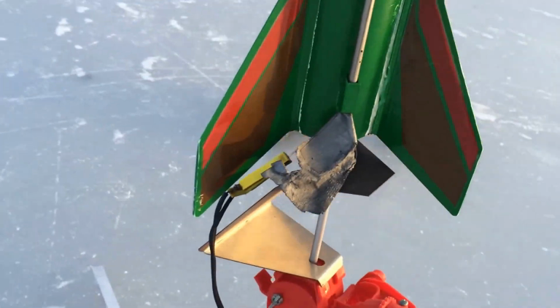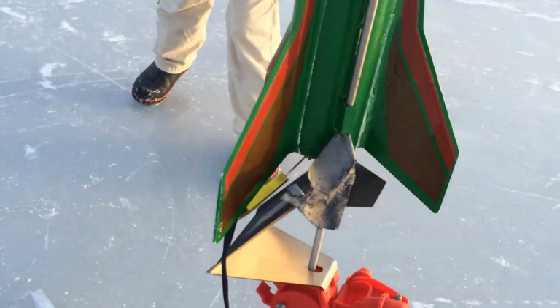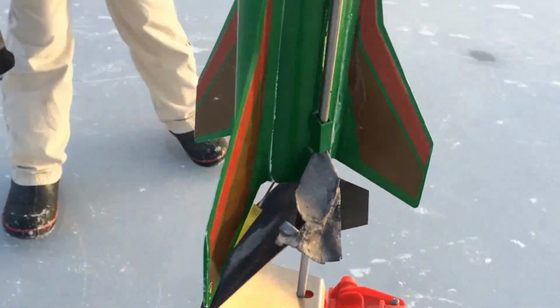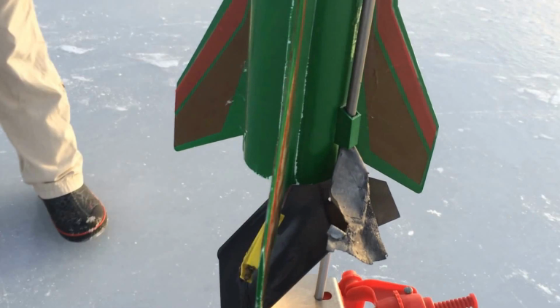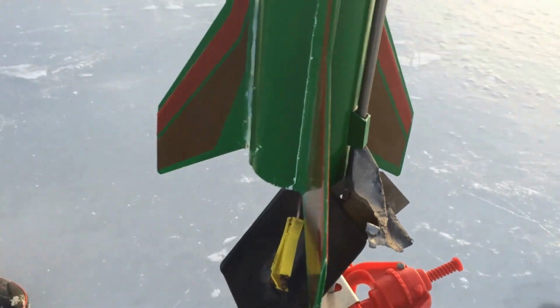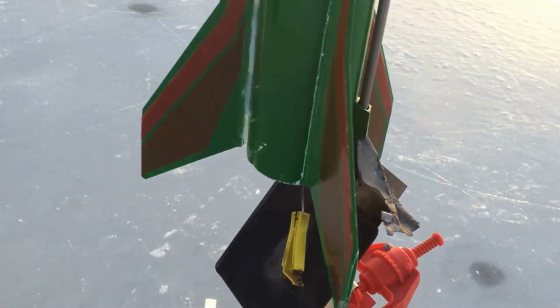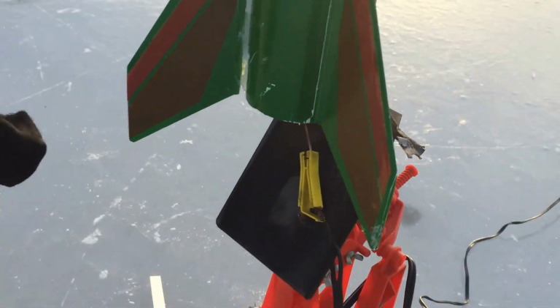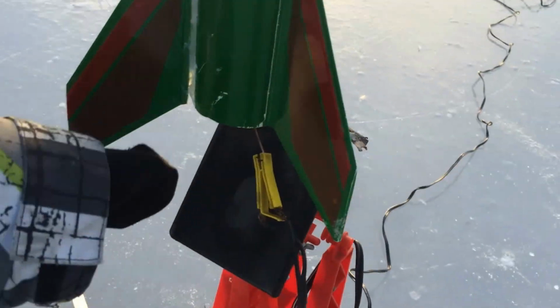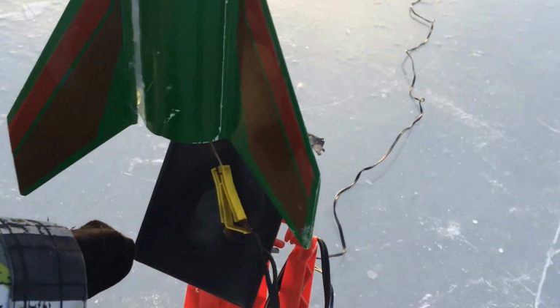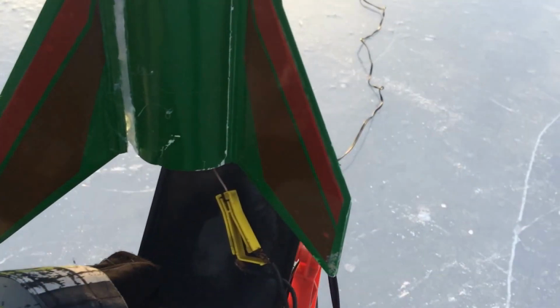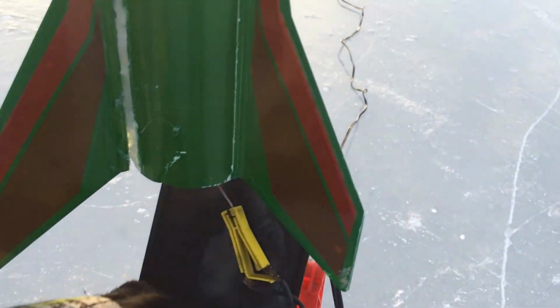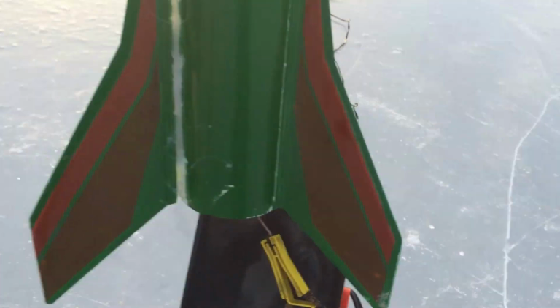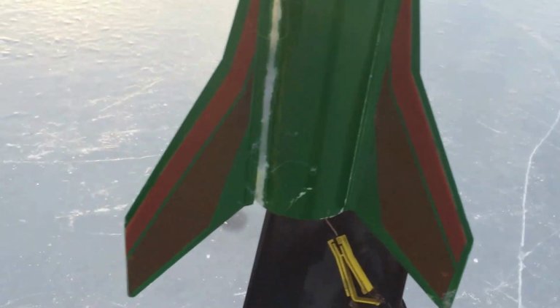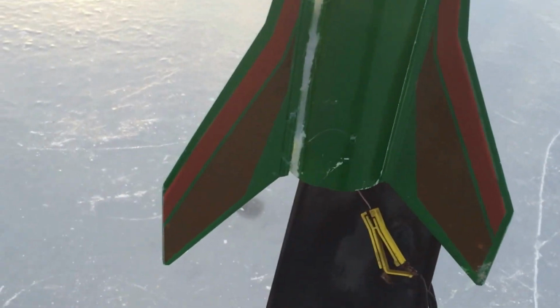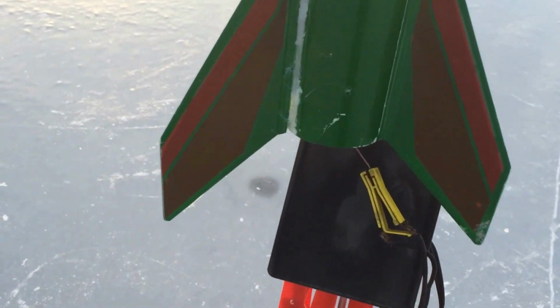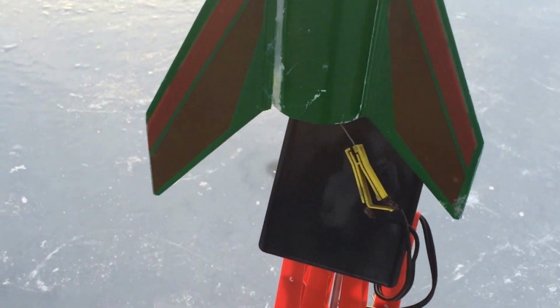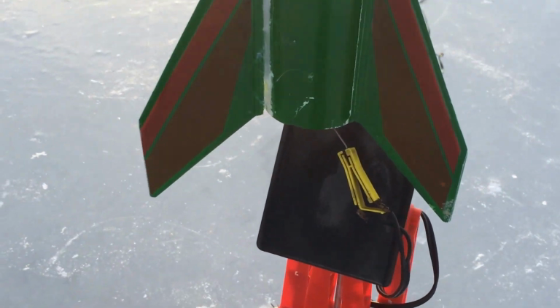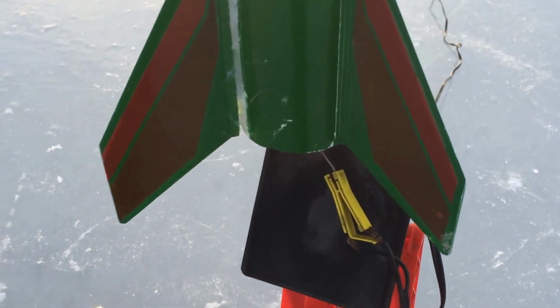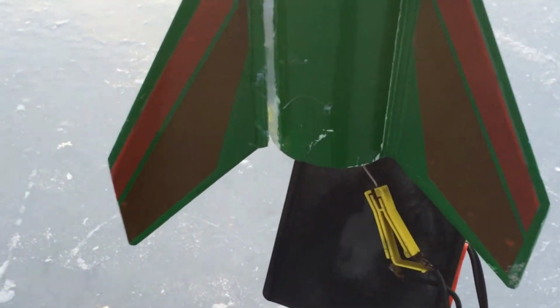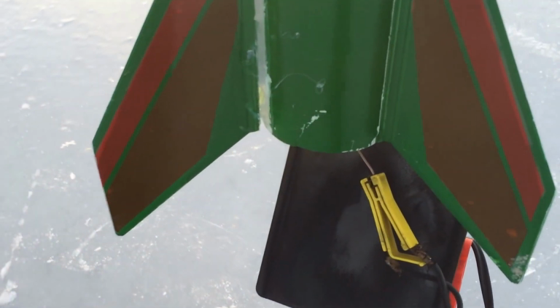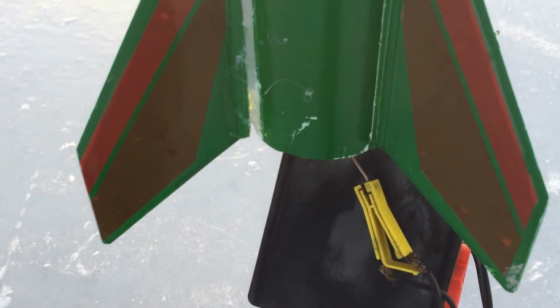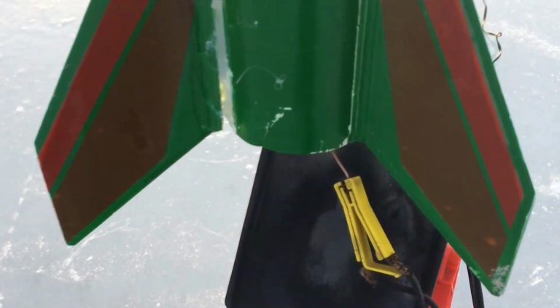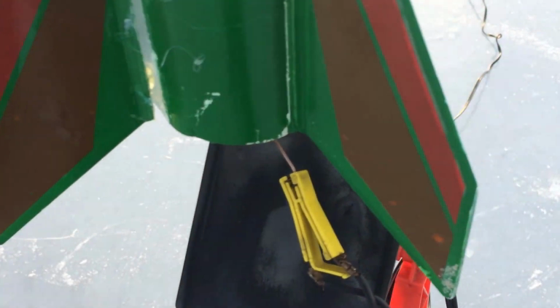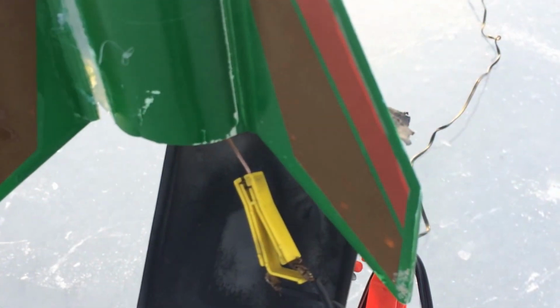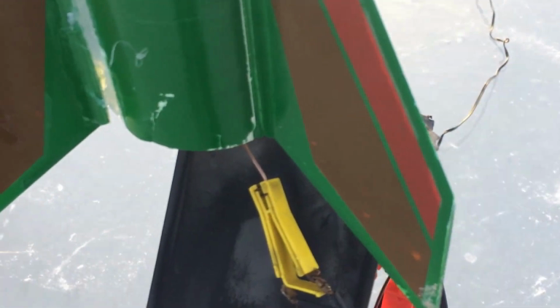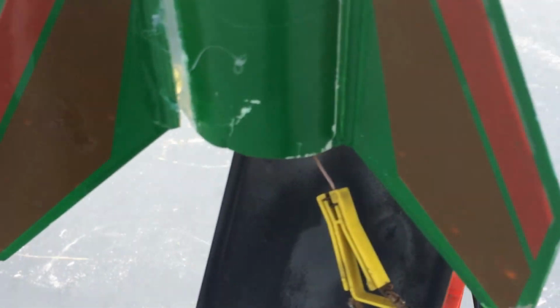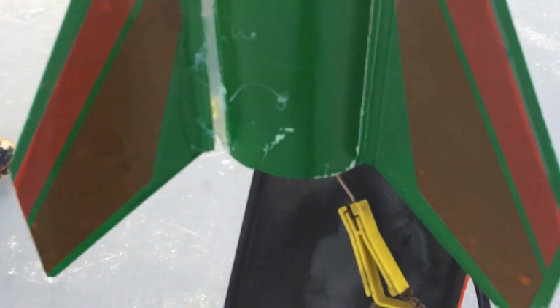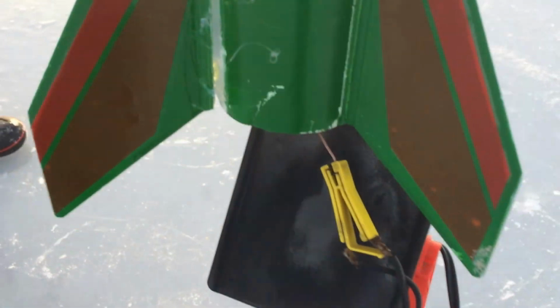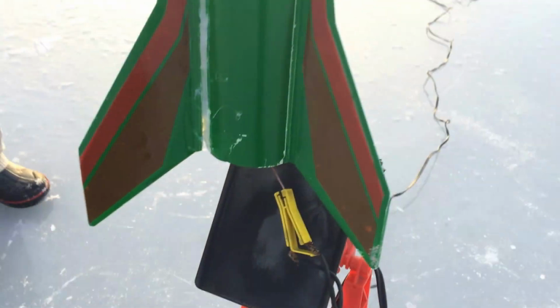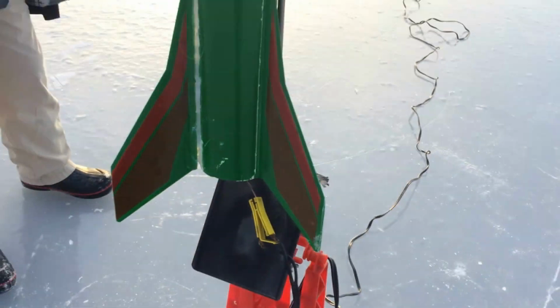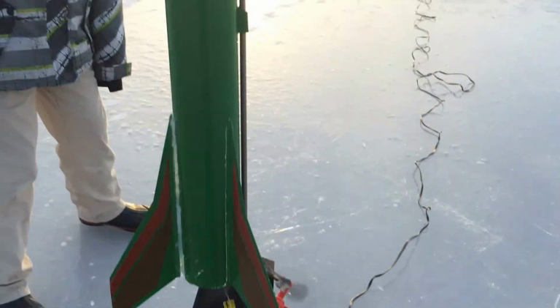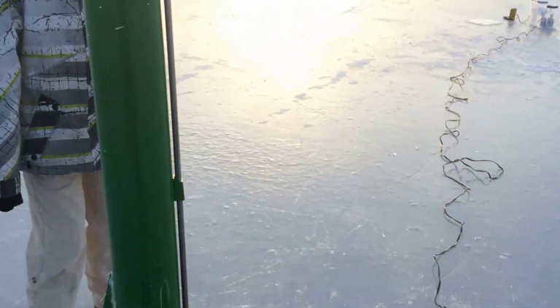What's that slanted thing for? That just deflects the exhaust away from the plastic below. Oh, so we won't get struck by— well, no, so it doesn't melt the plastic.